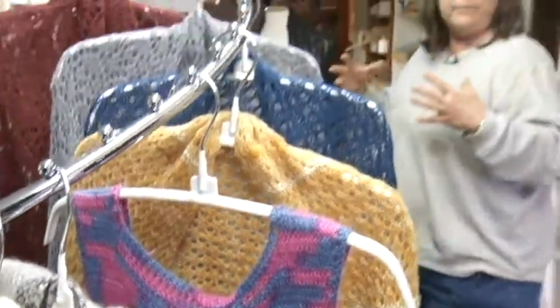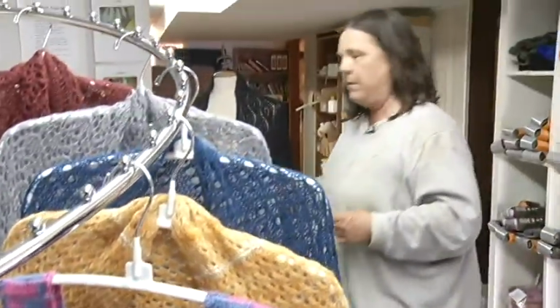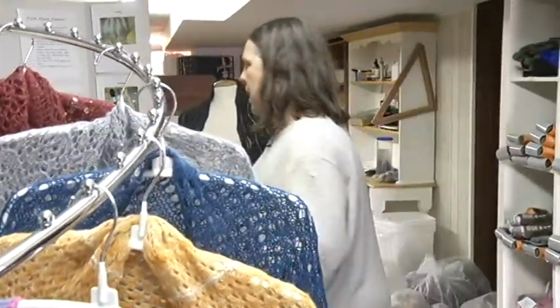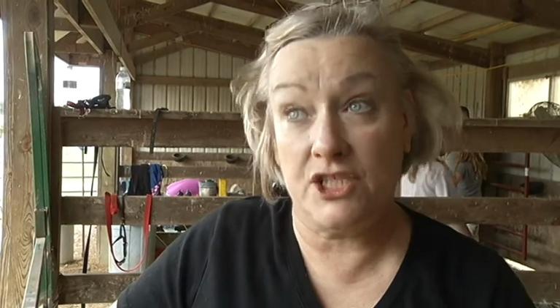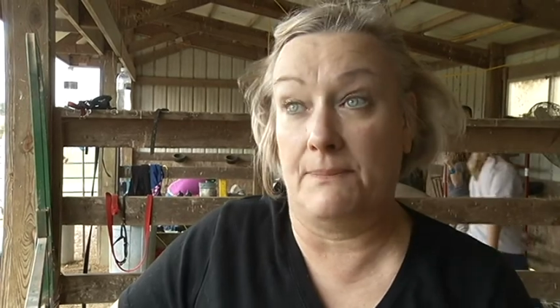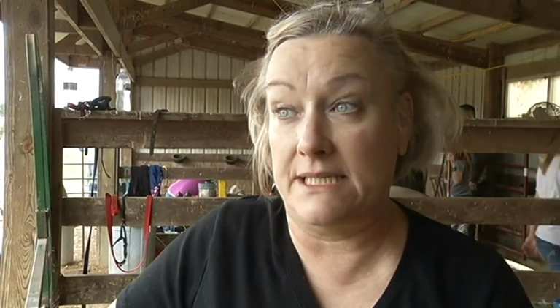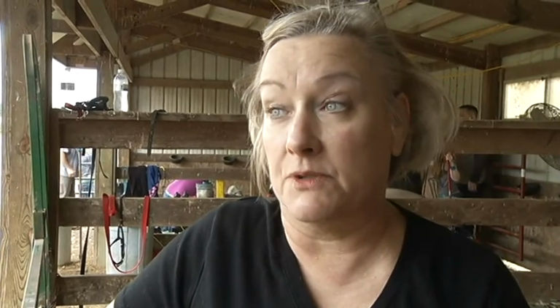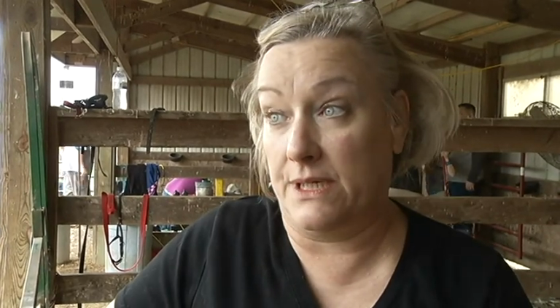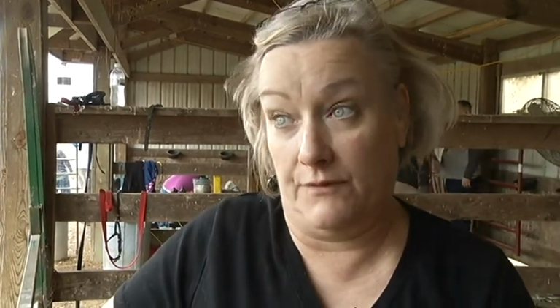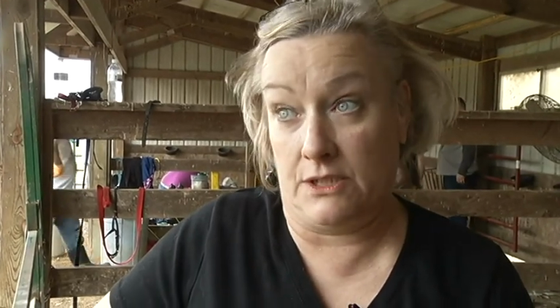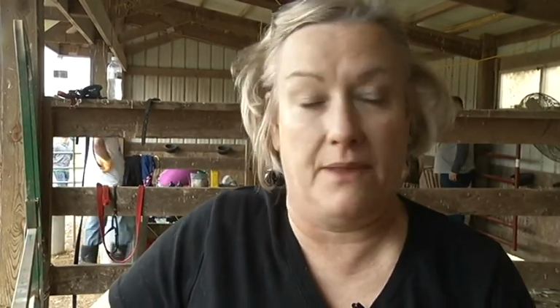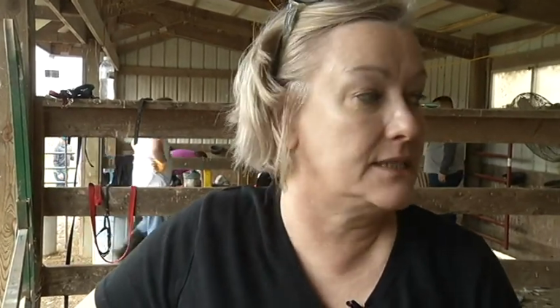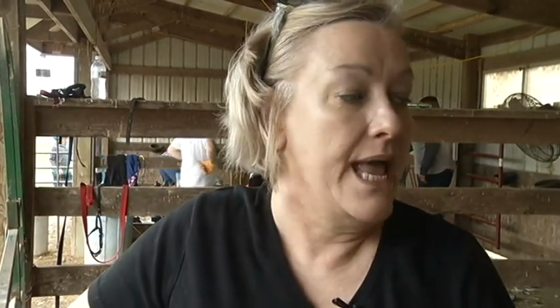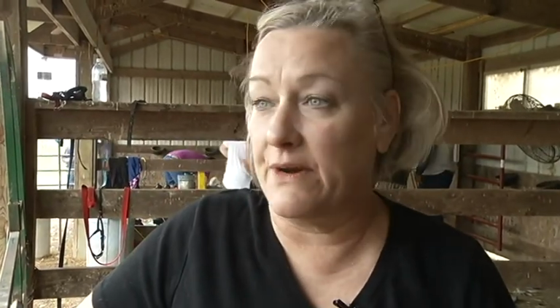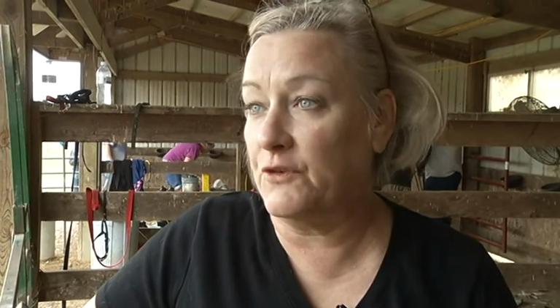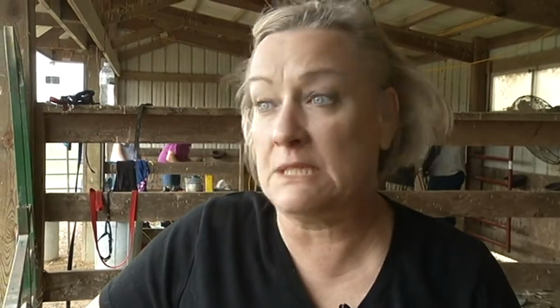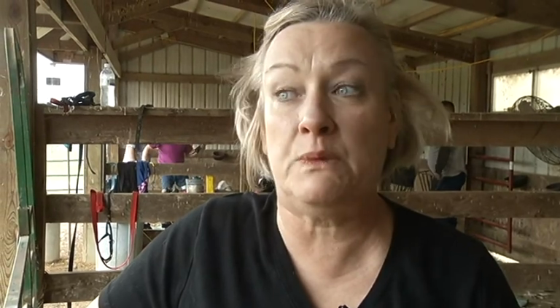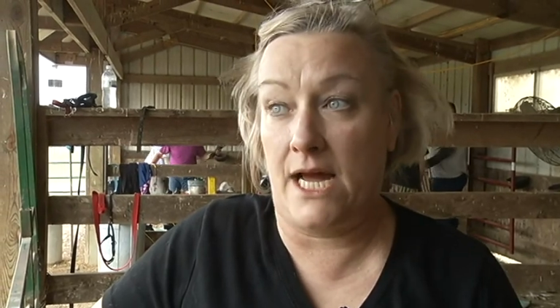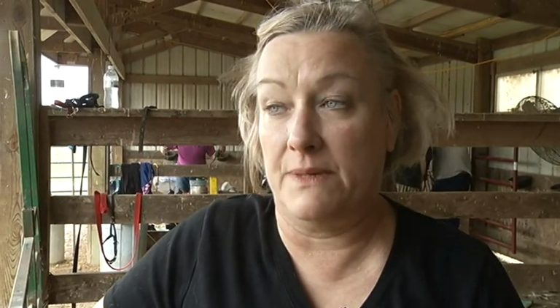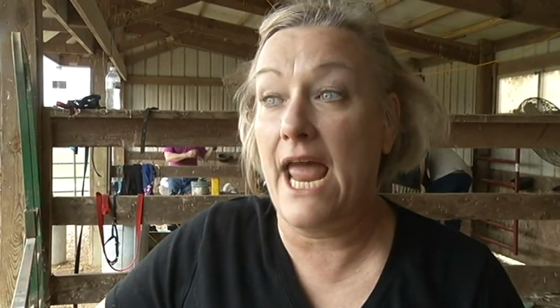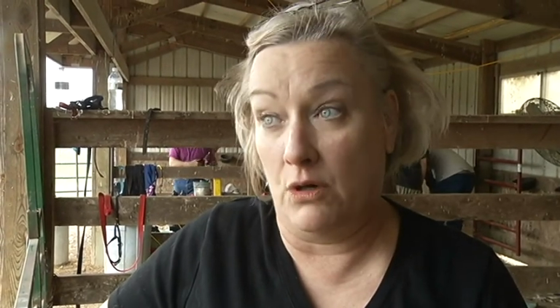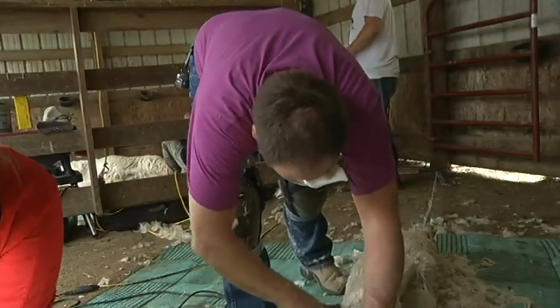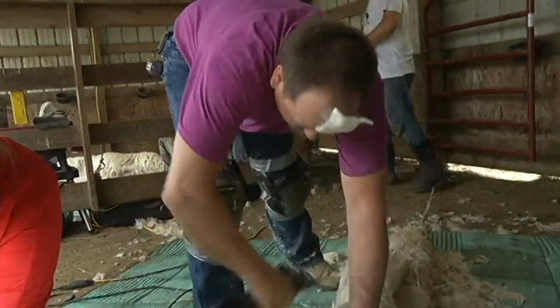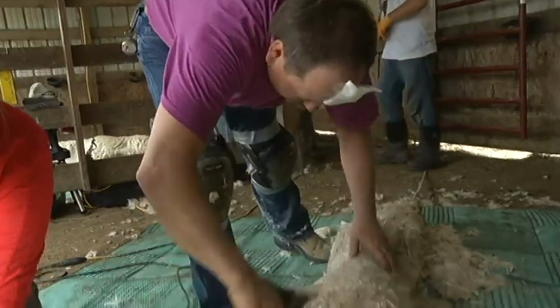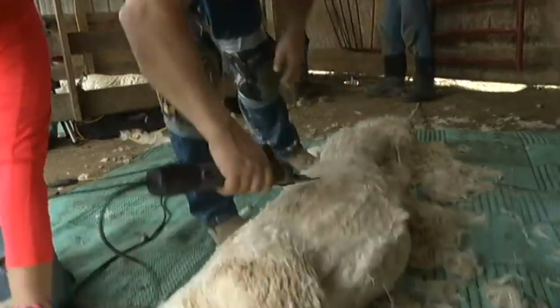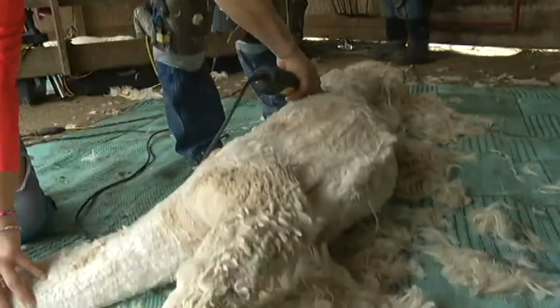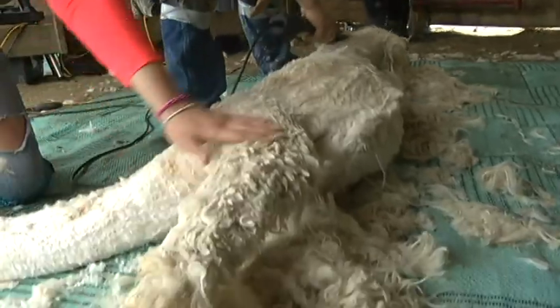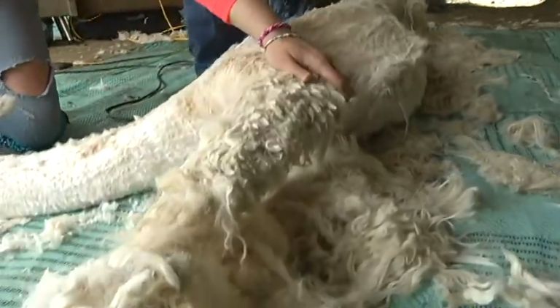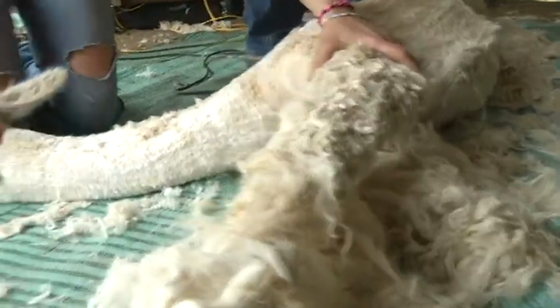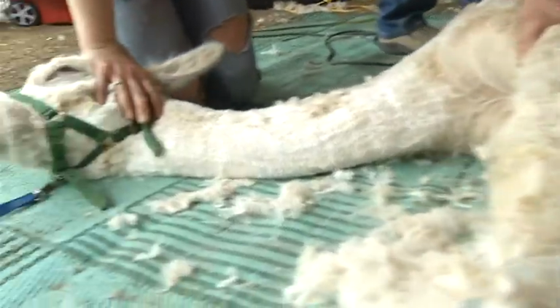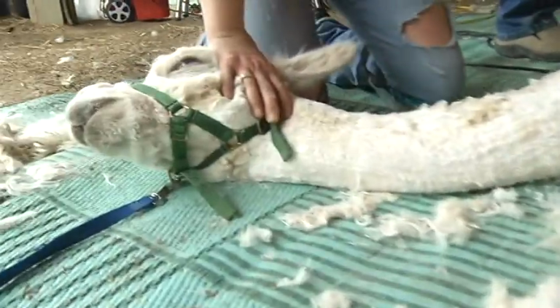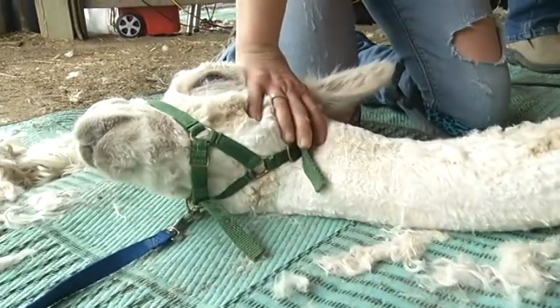Customers are very conscious about how these animals are treated — they're very concerned about that. So it's very nice for me, especially when out-of-towners come in, that I have local yarn and I can speak to how these animals are raised and taken care of.